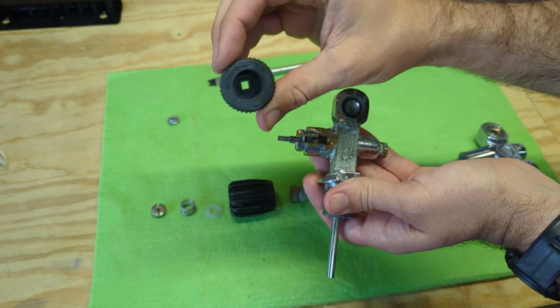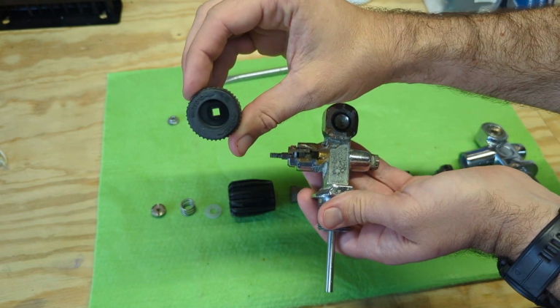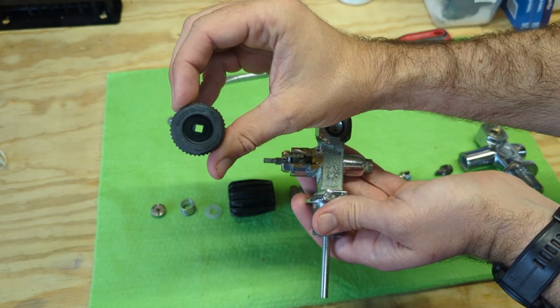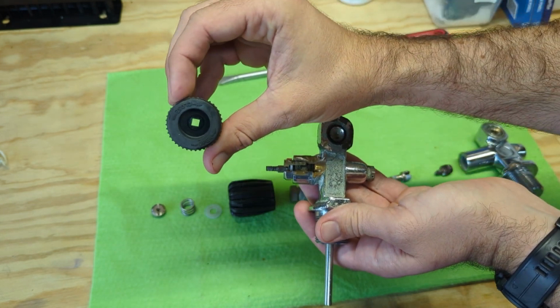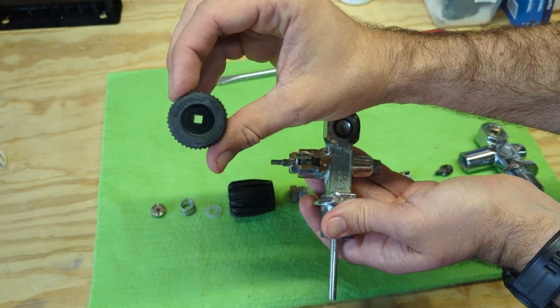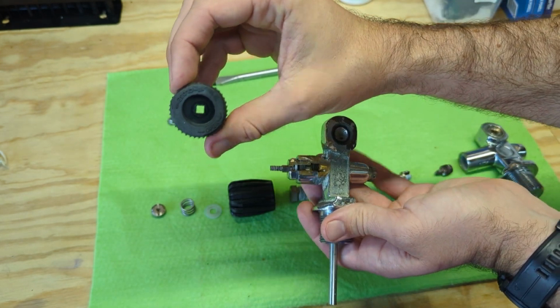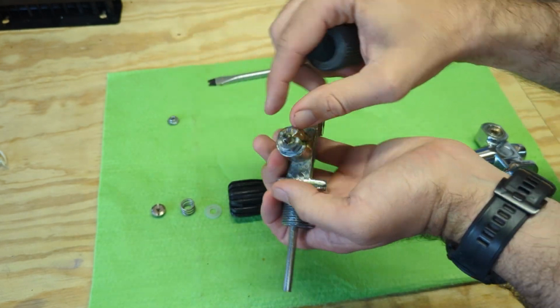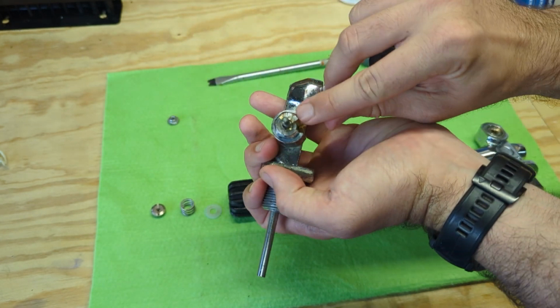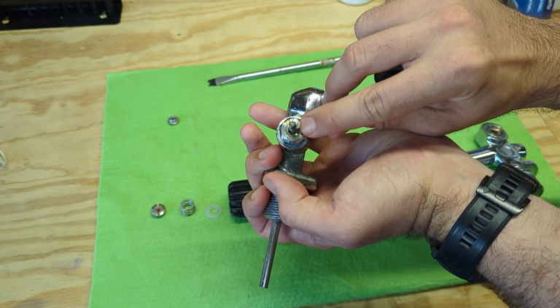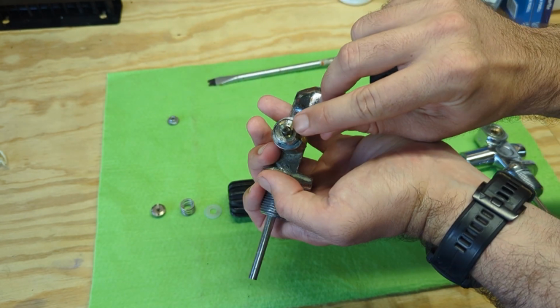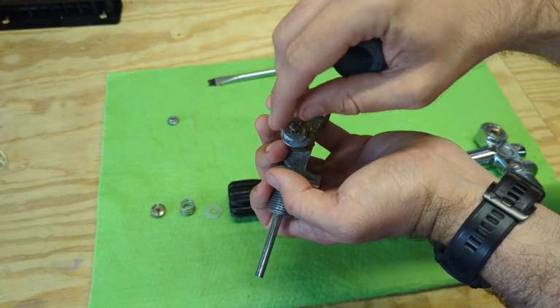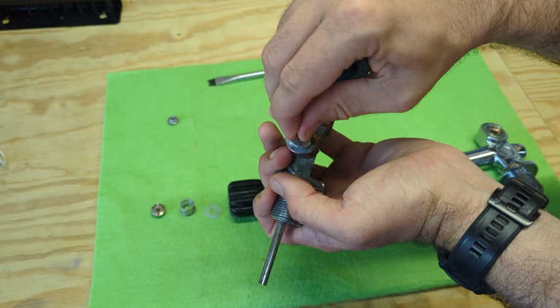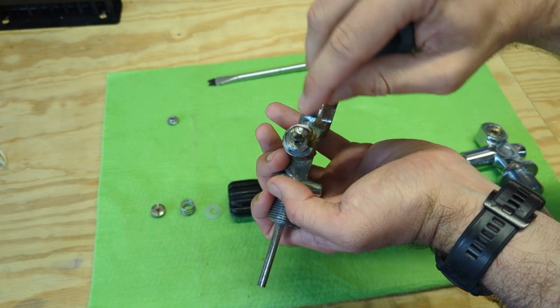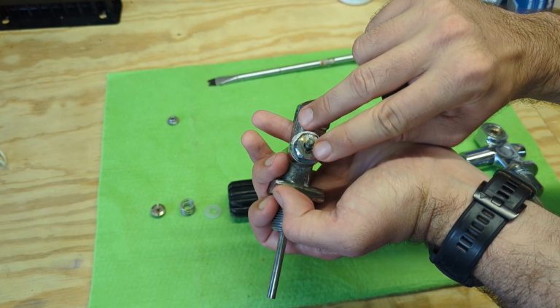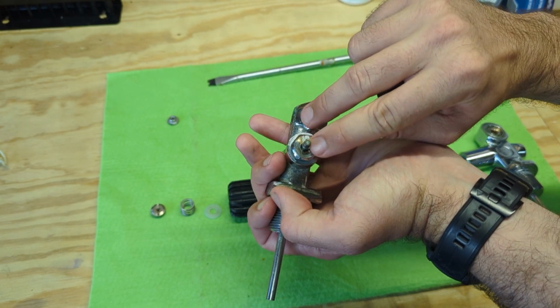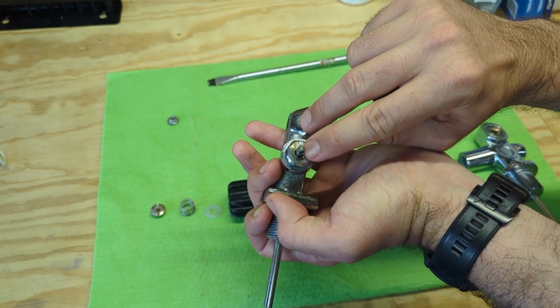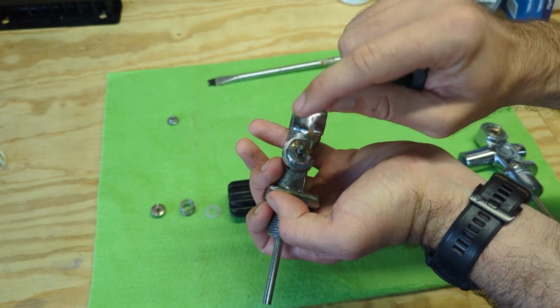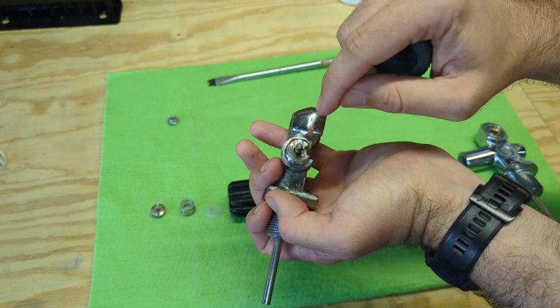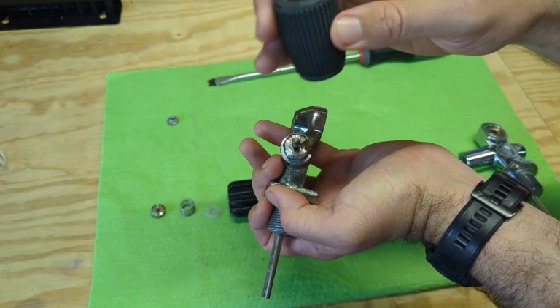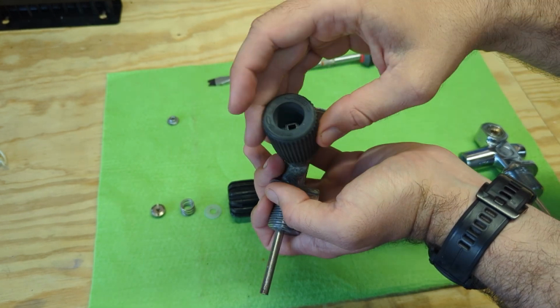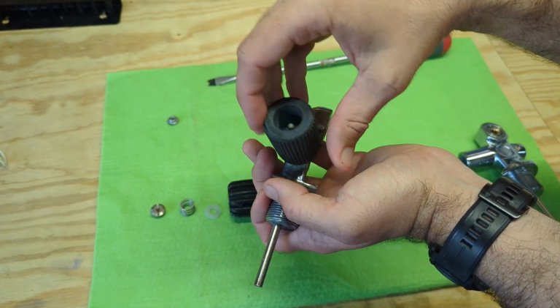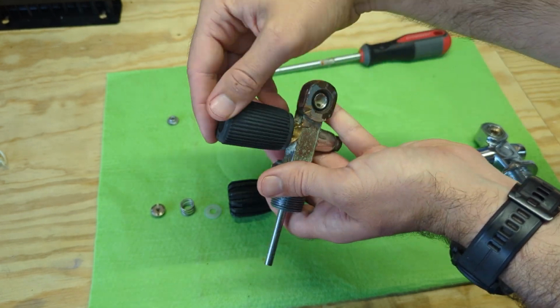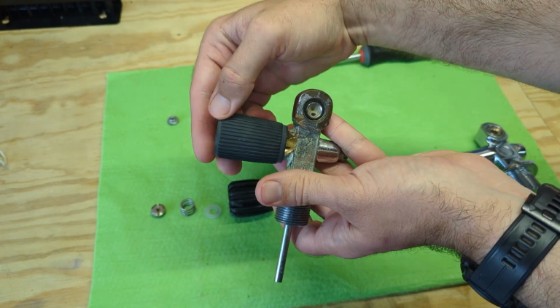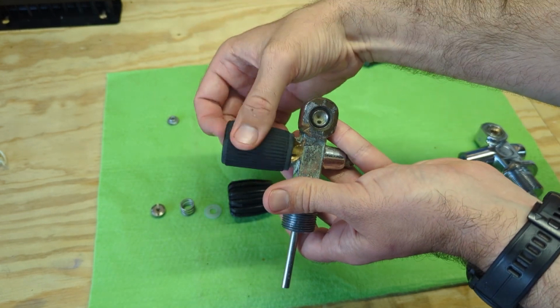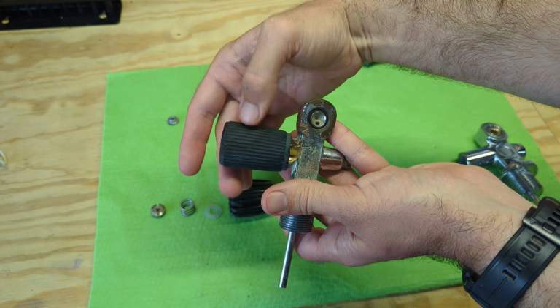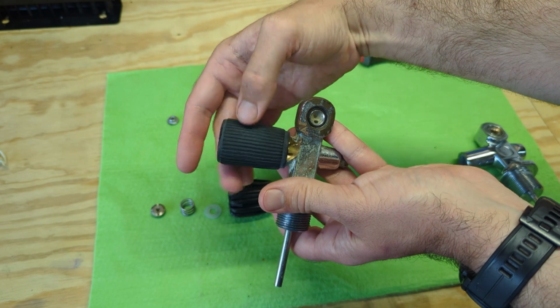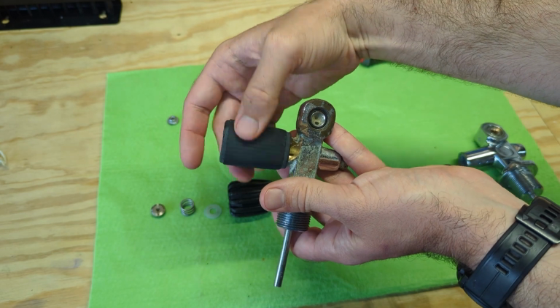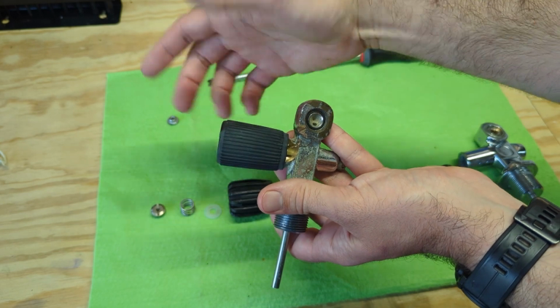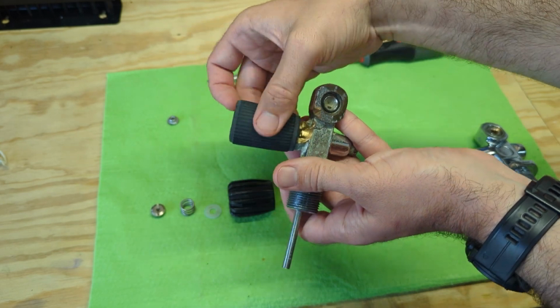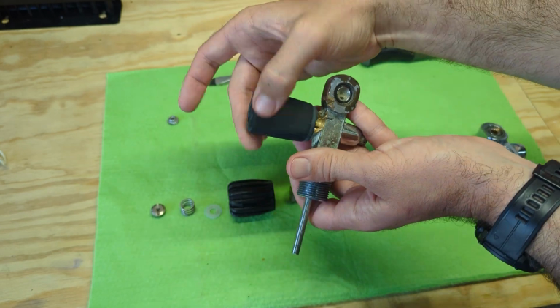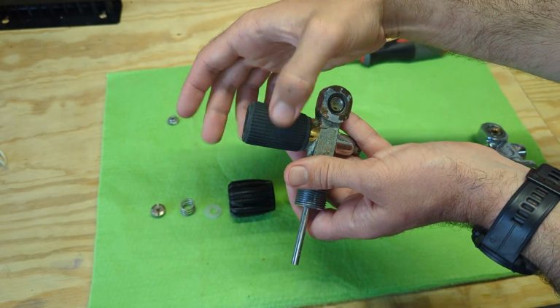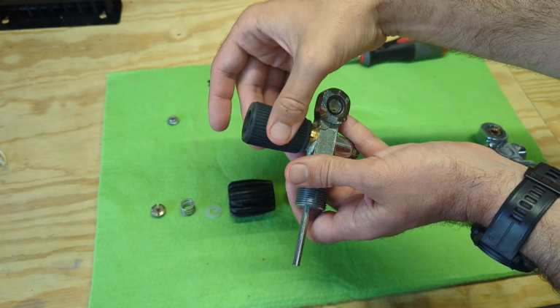The valve hand wheel has a square that matches up with the stem, which is also a square, and that's what turns the seat. It's a pretty simple operation.